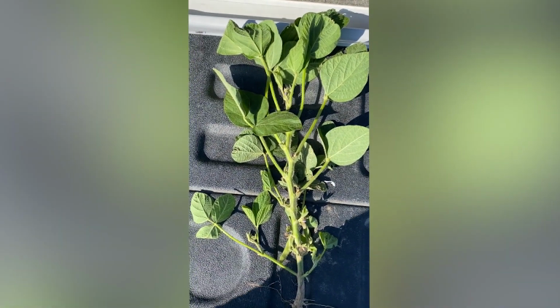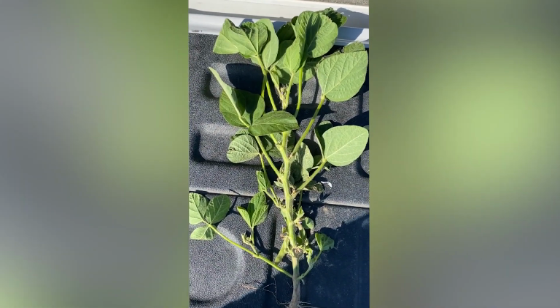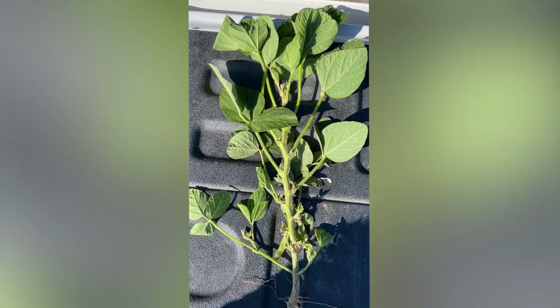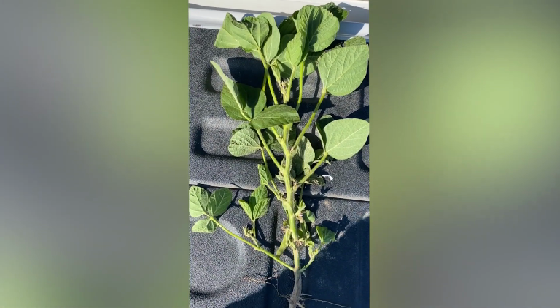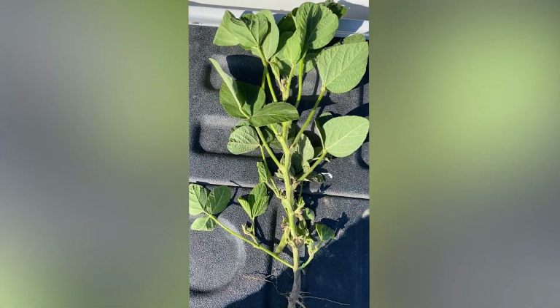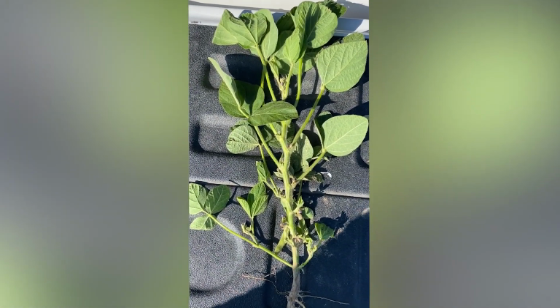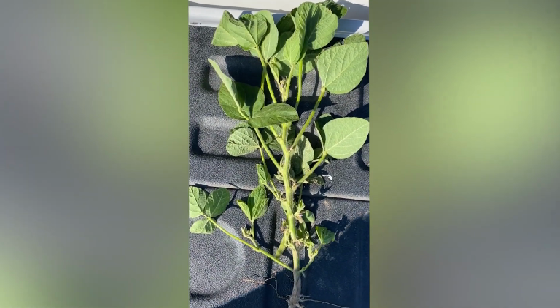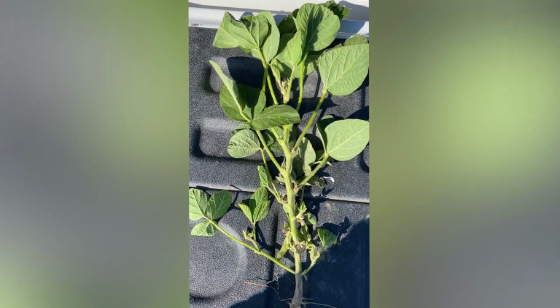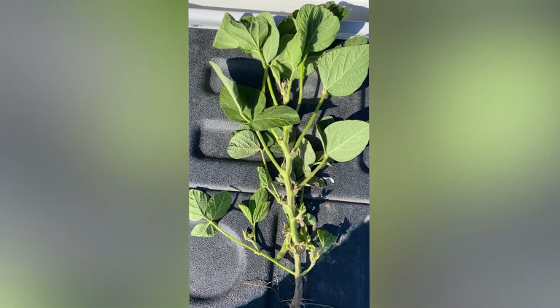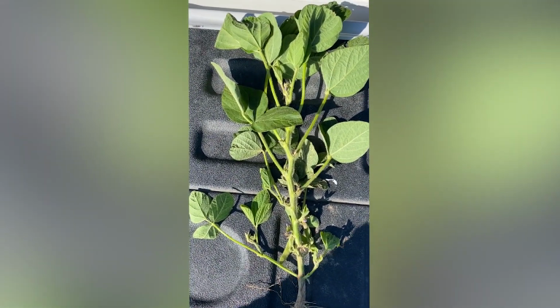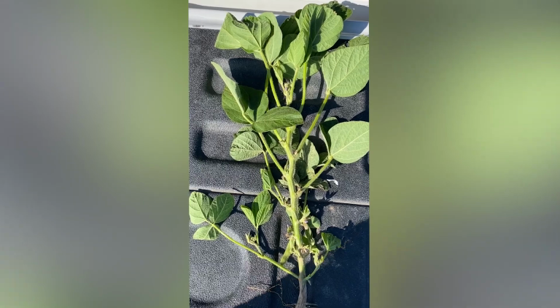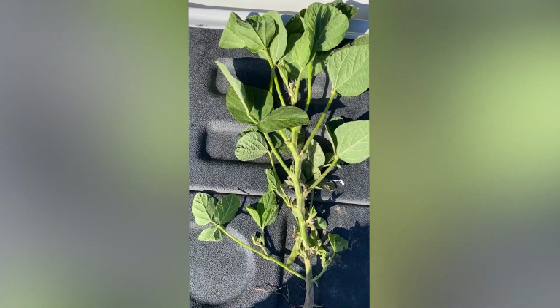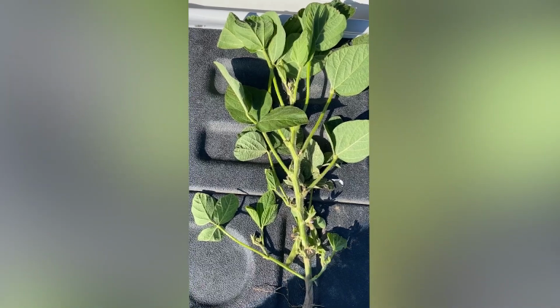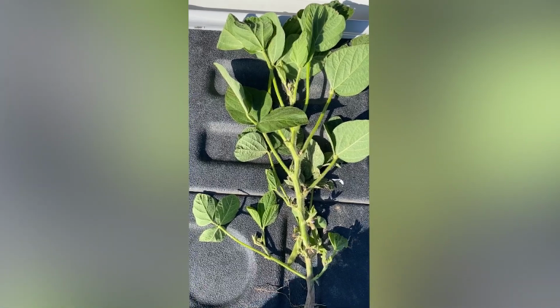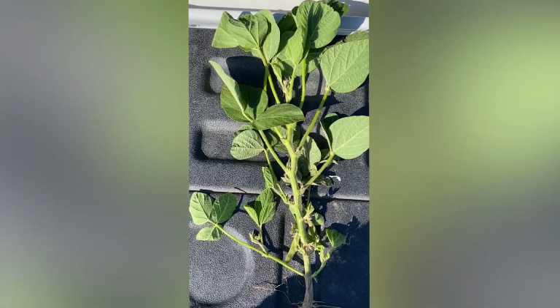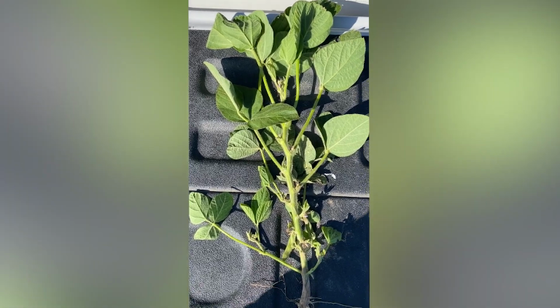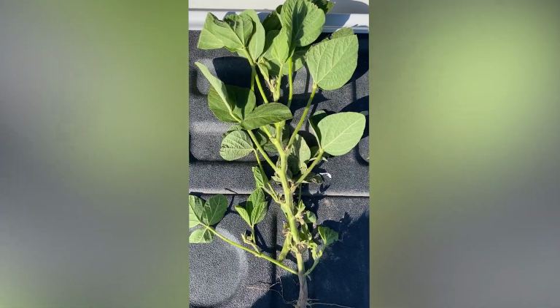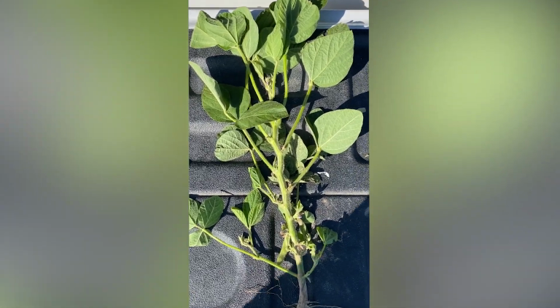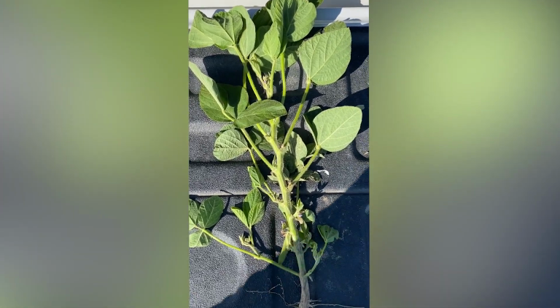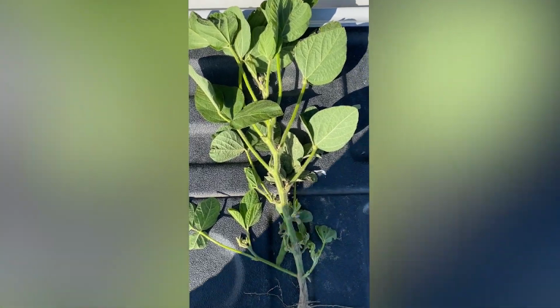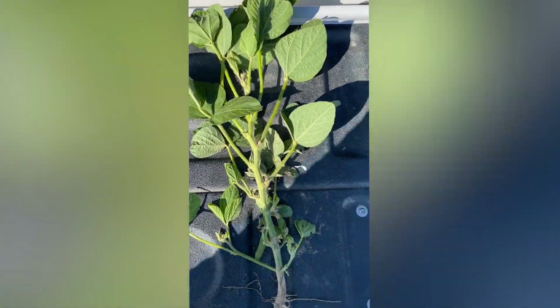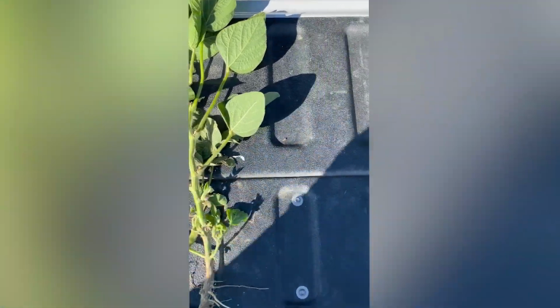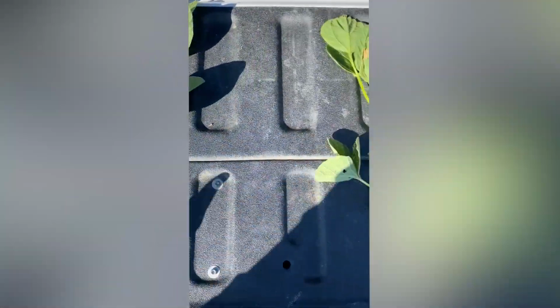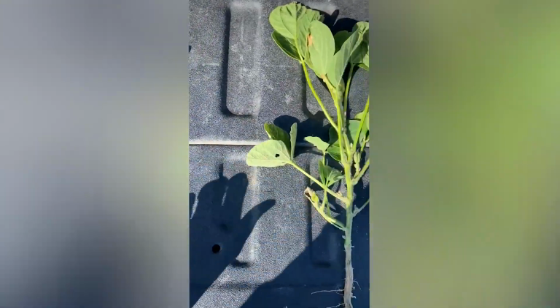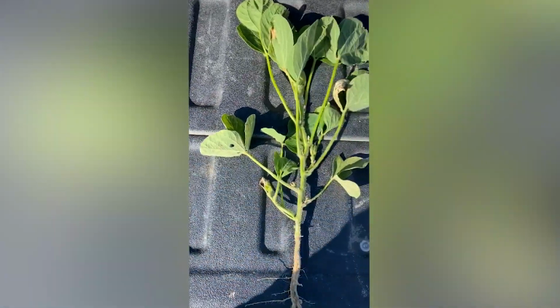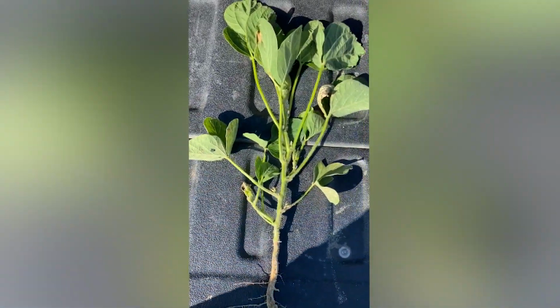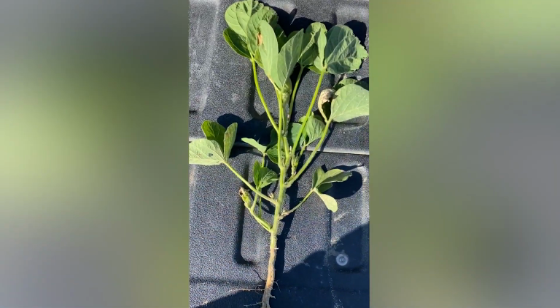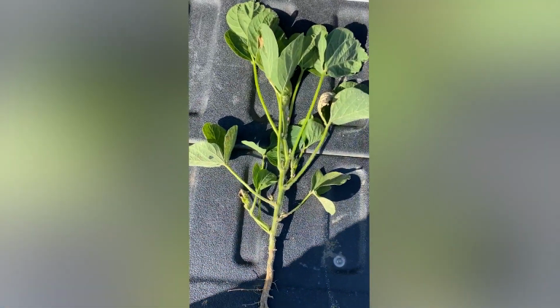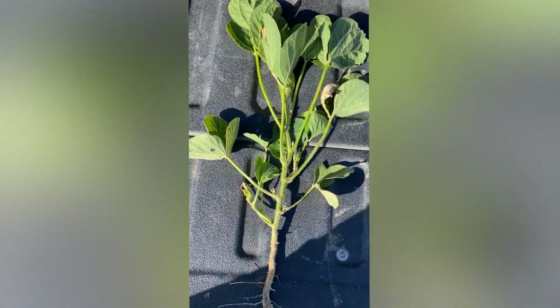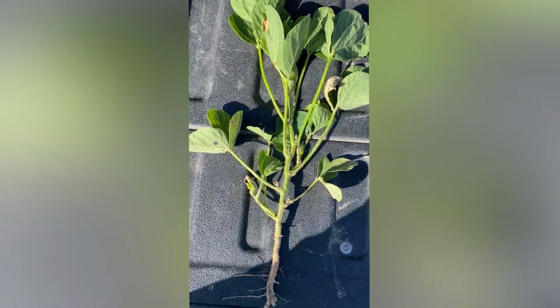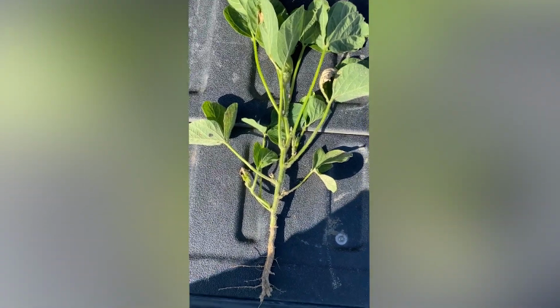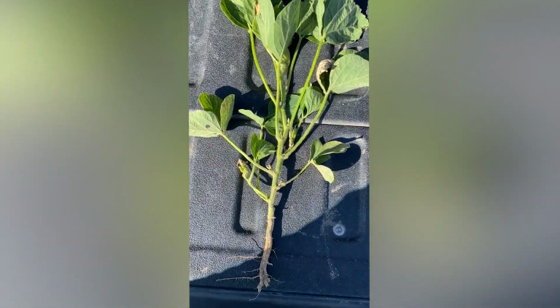So this plant is getting very, very close to a fungicide application. Again, it was planted on March 17th. Moving over here to the April 28th planting.